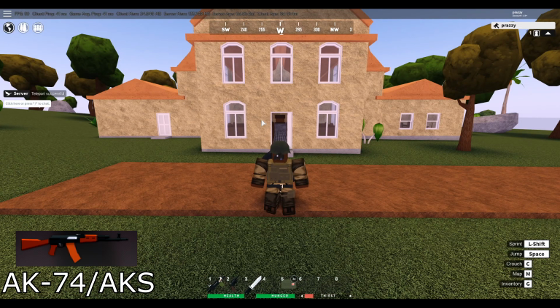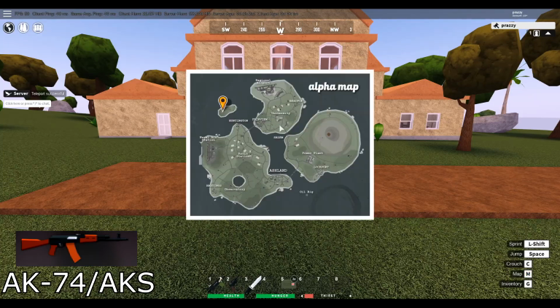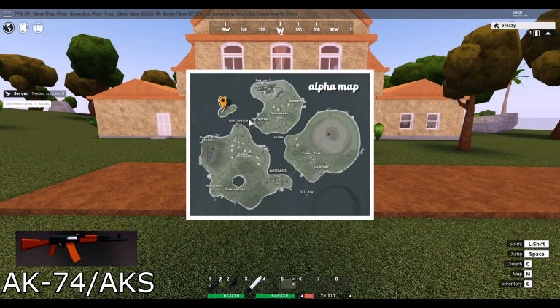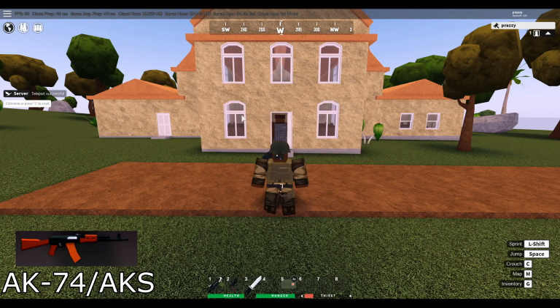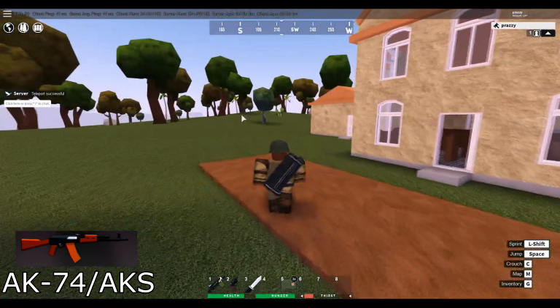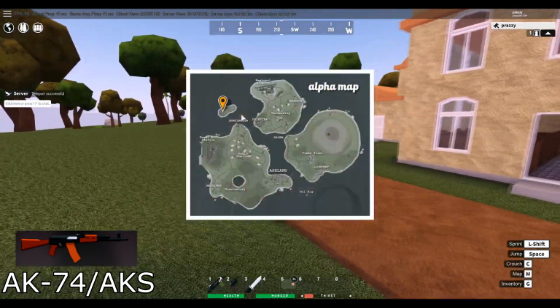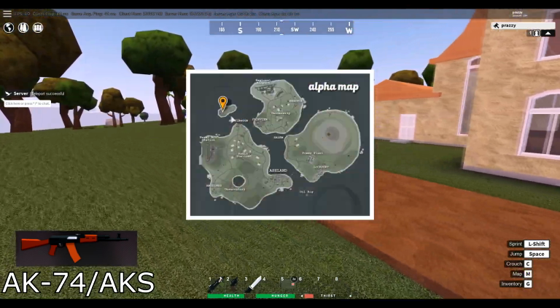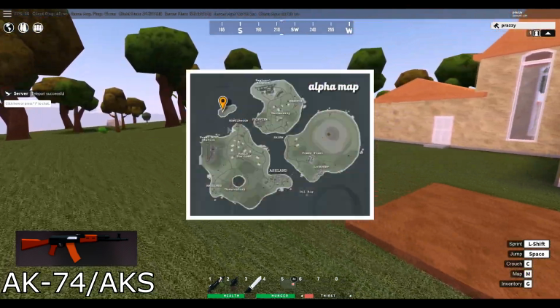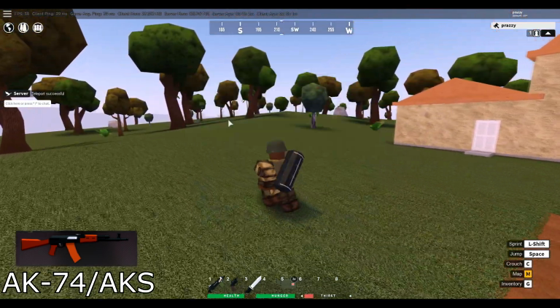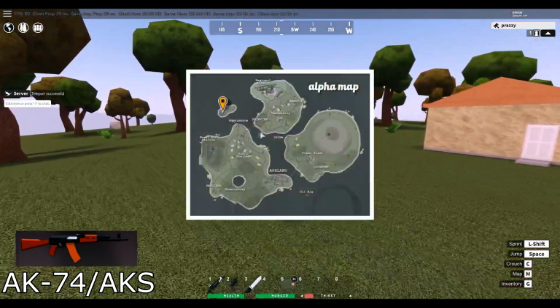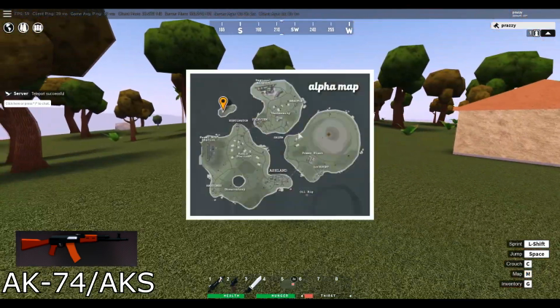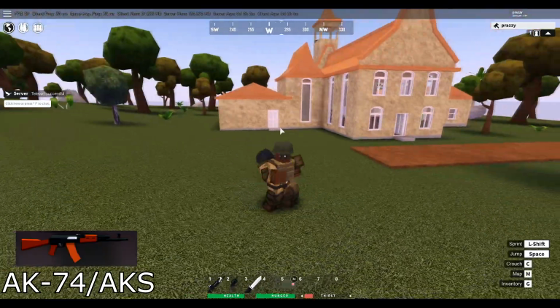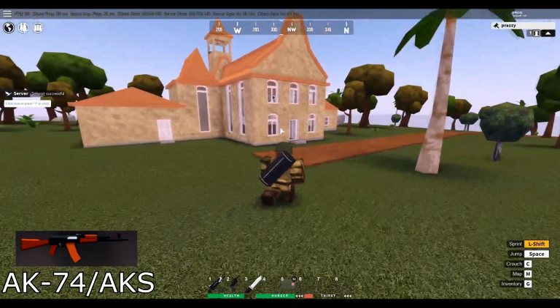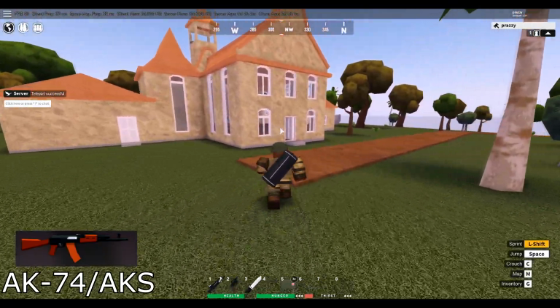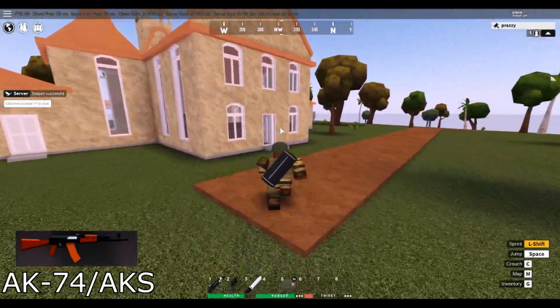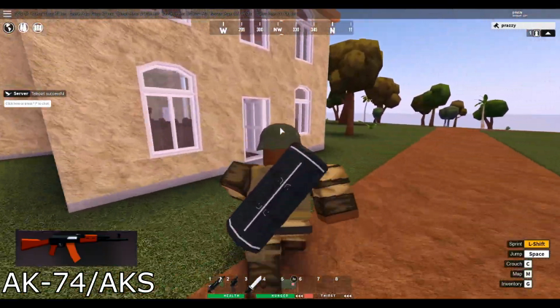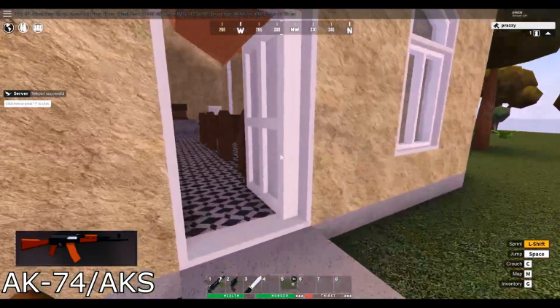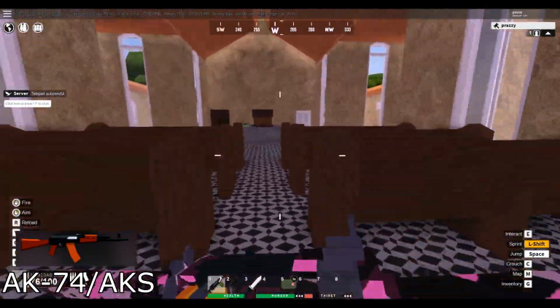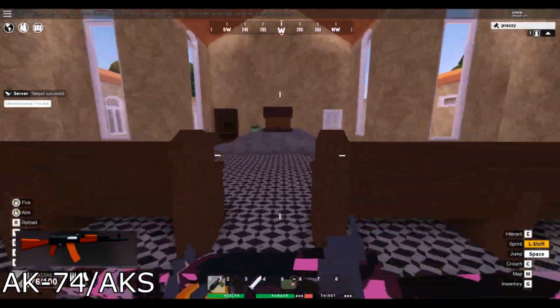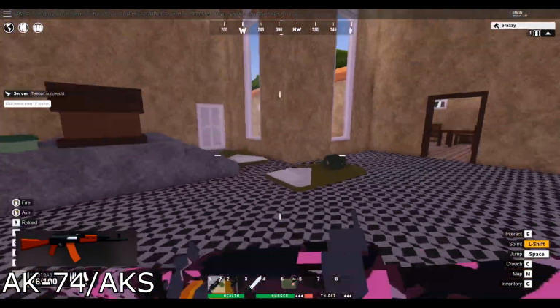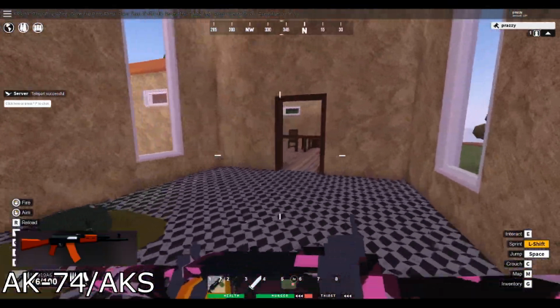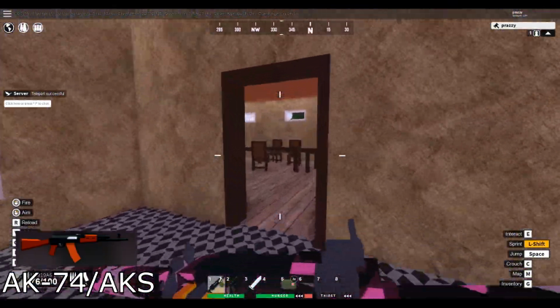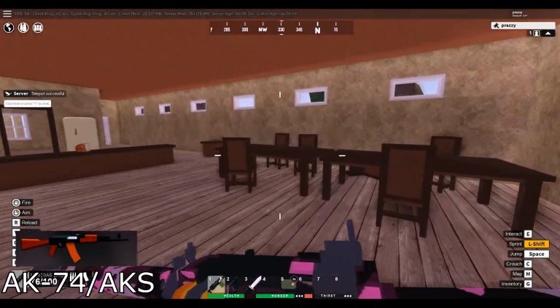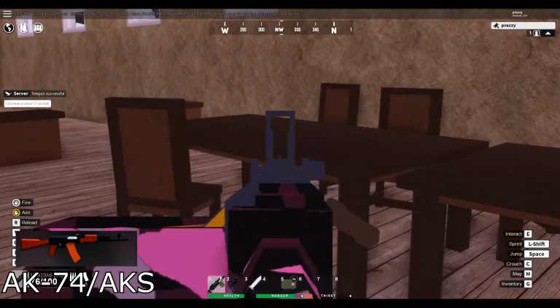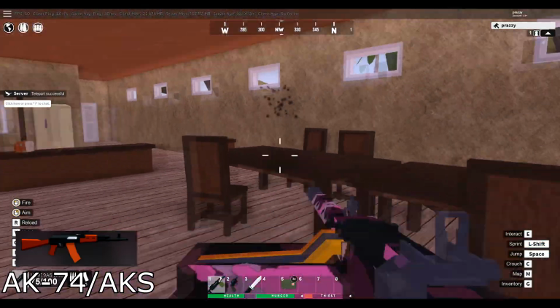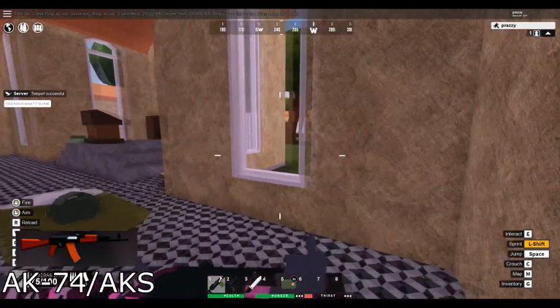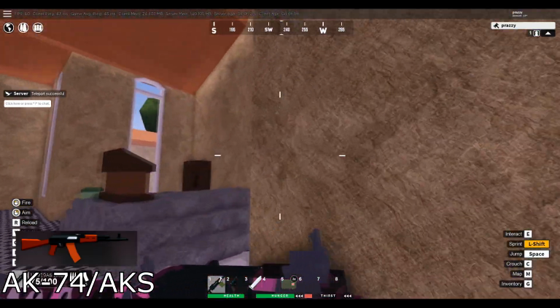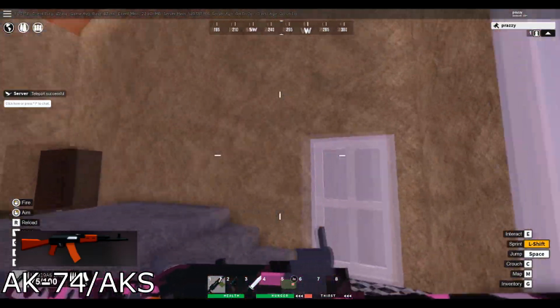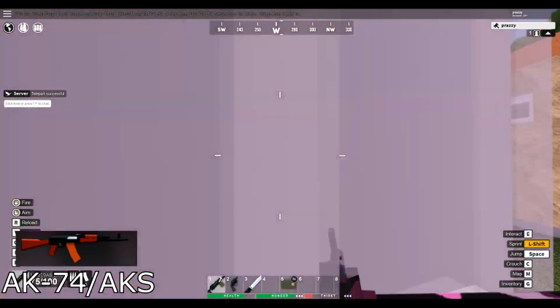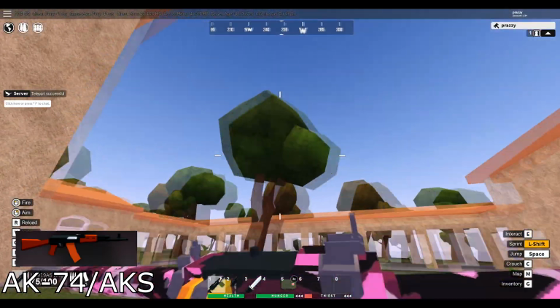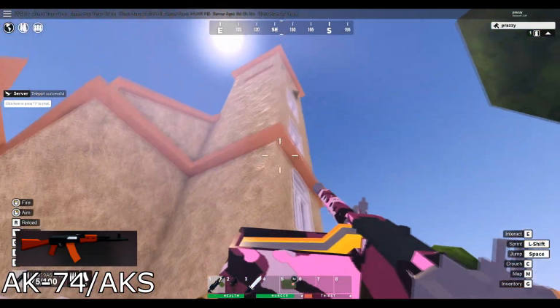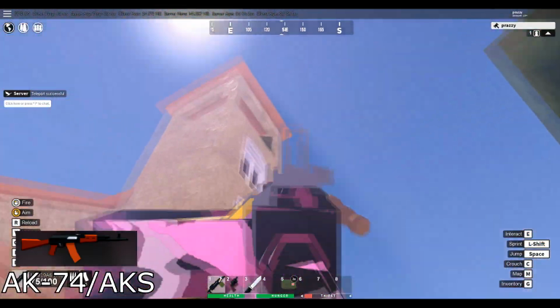The AK-74 and AKS also spawn on the monastery island. The monastery is now located on the island northwest of all the other islands. They should still spawn in the original spots from the last map — on this table here and in the tower on the Soviet crate all the way at the top.